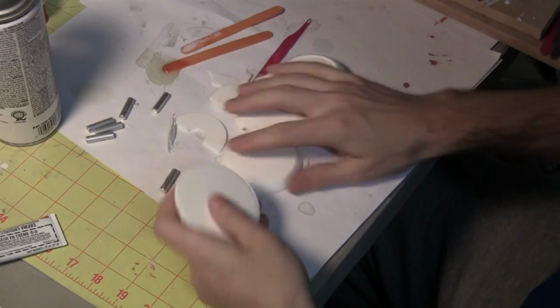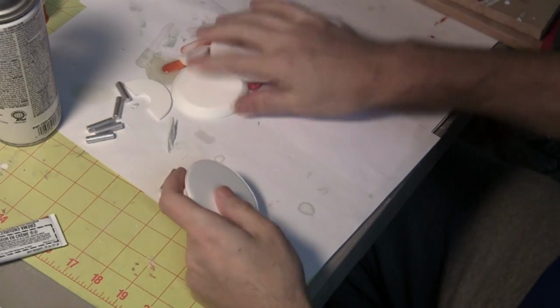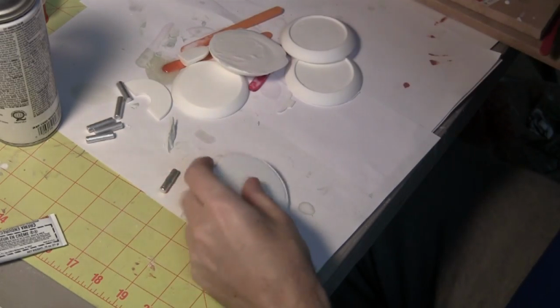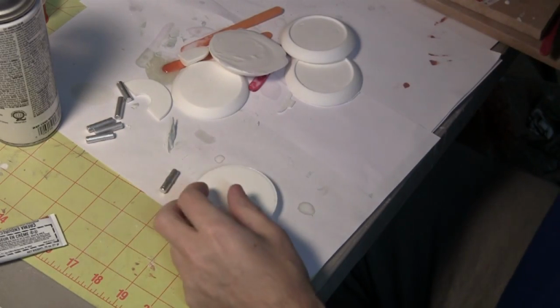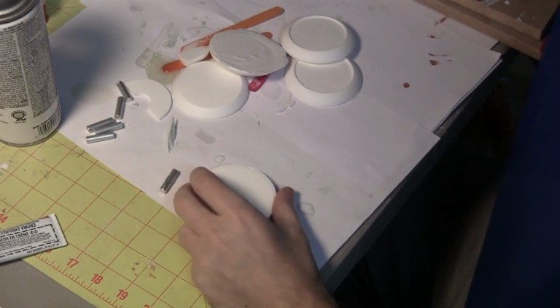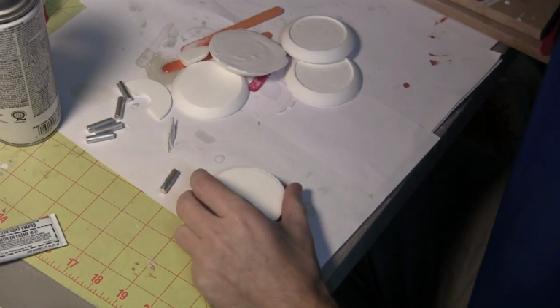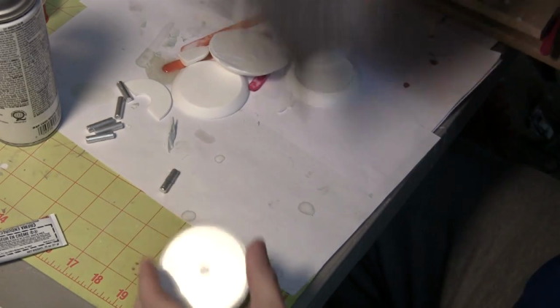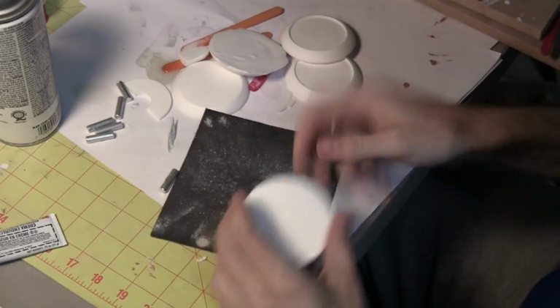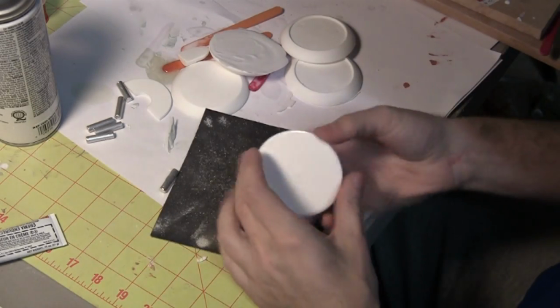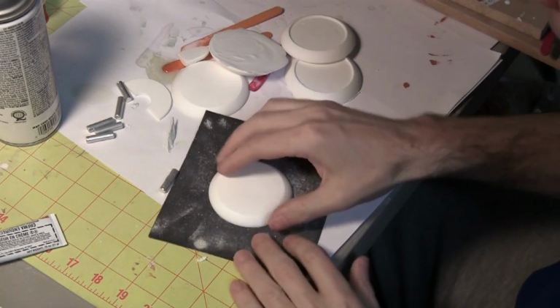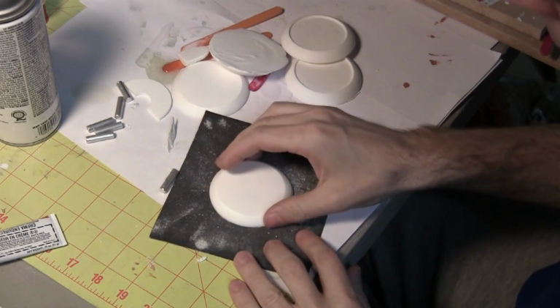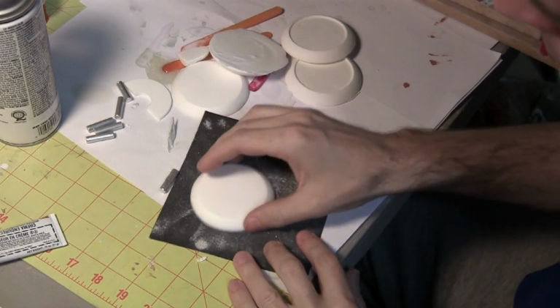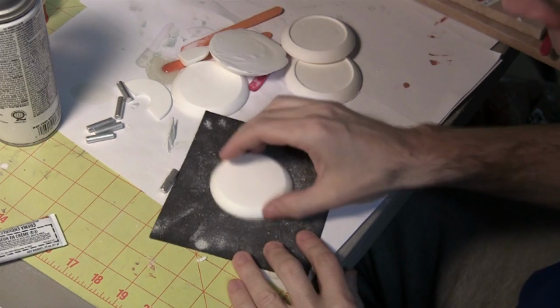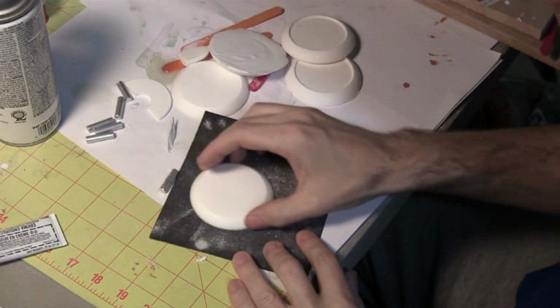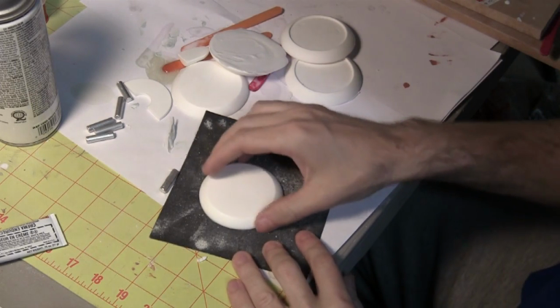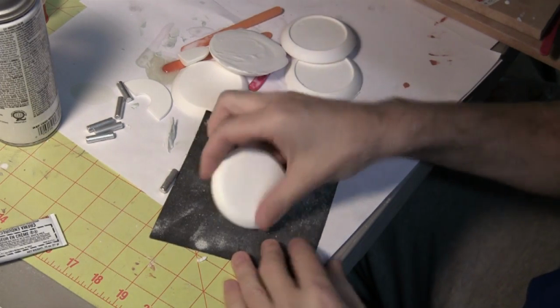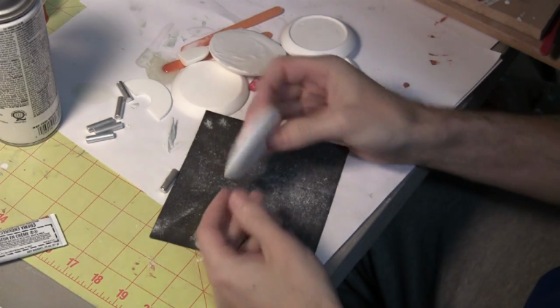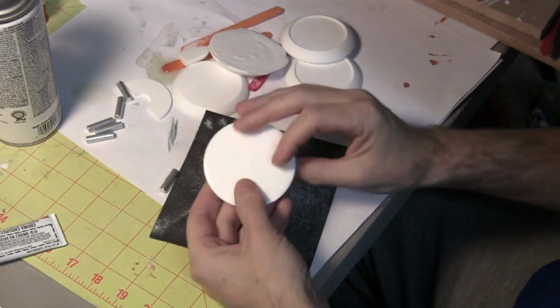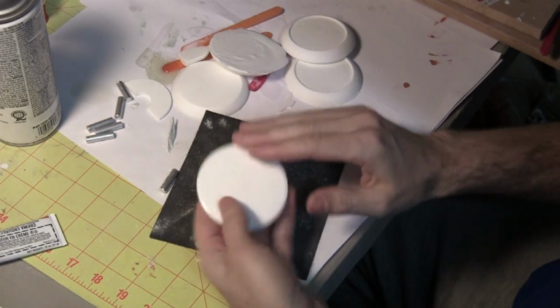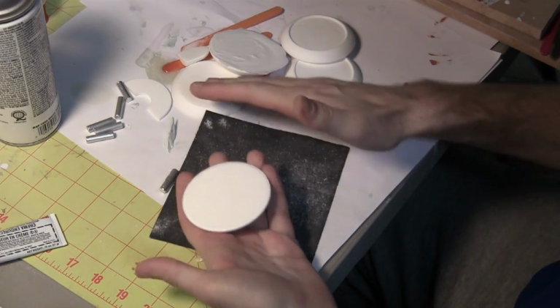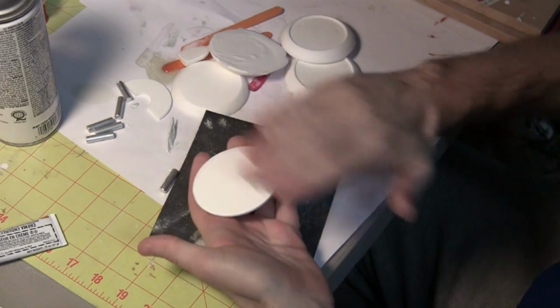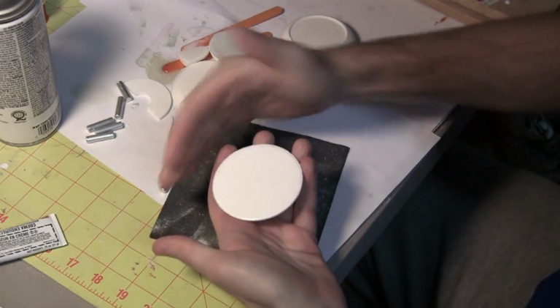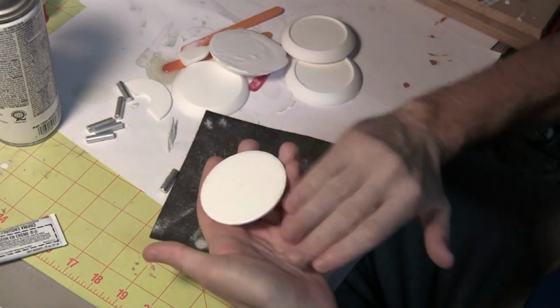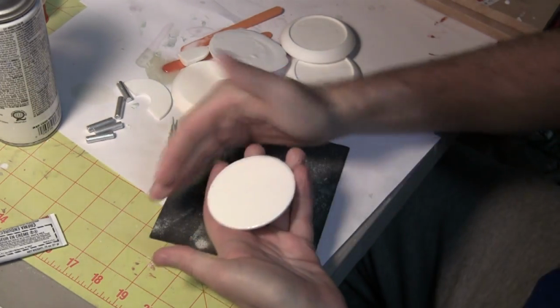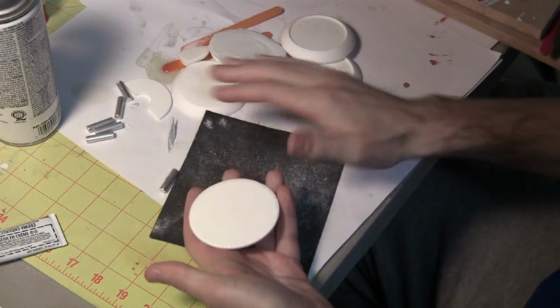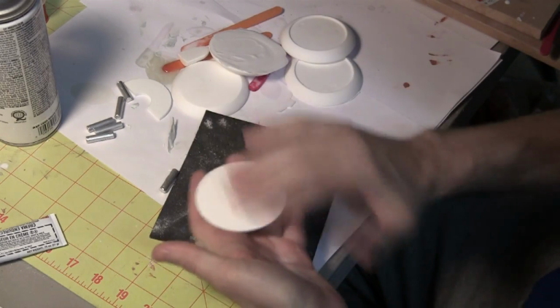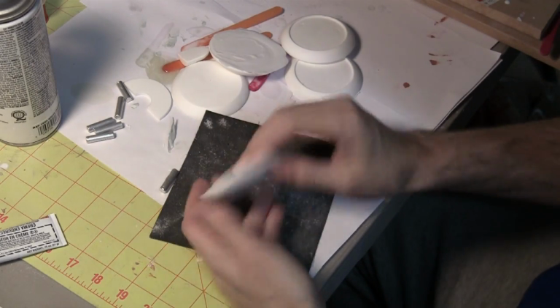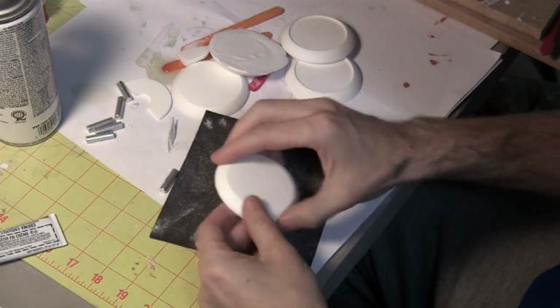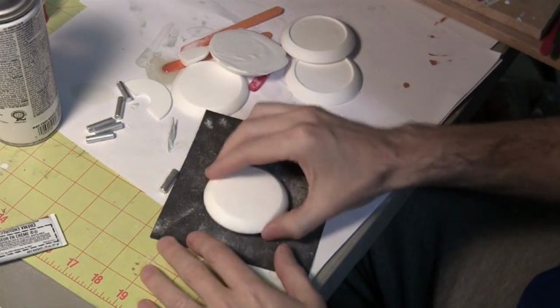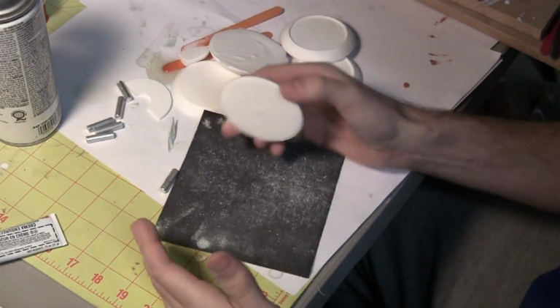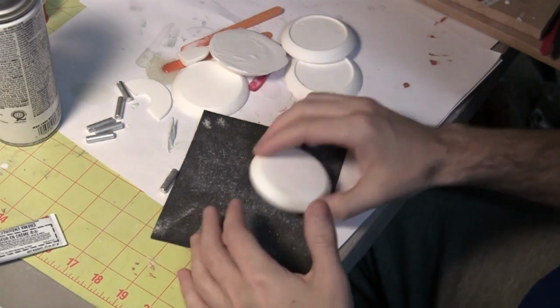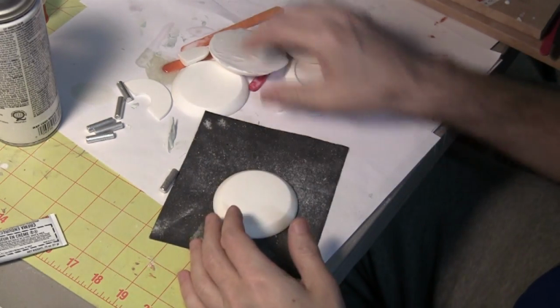There are a couple ways to handle this. I could just take sandpaper and move it around like this, but I find that I tend to get a very uneven, domed feature when I do that. So I'm going to use my belt sander.